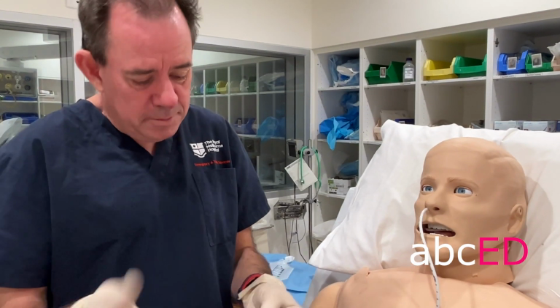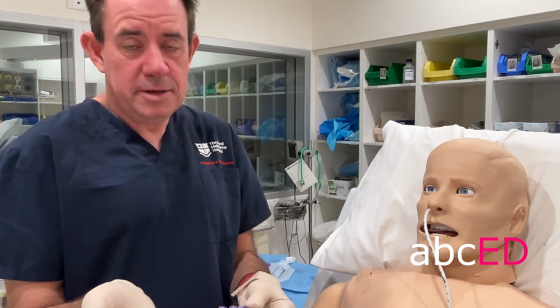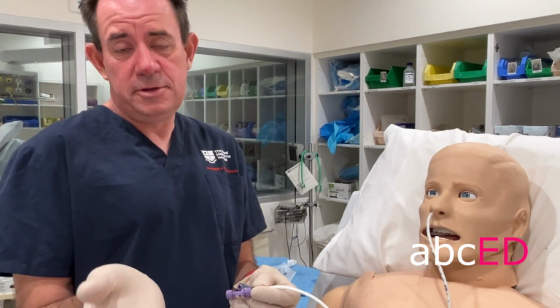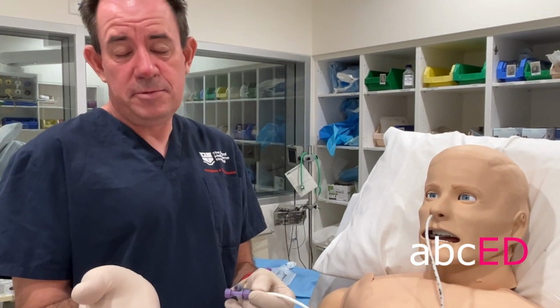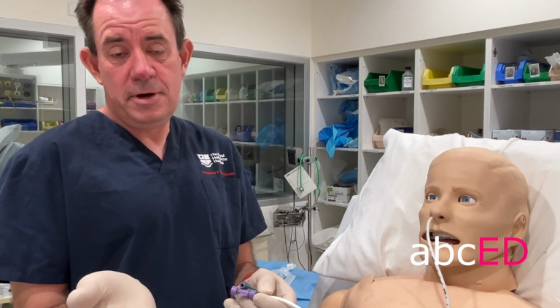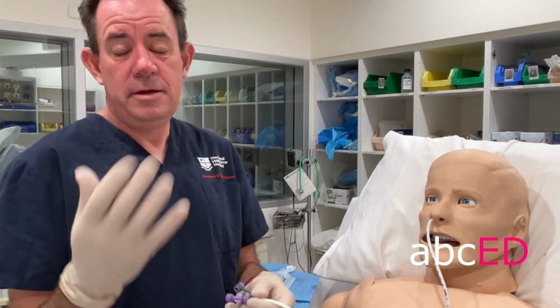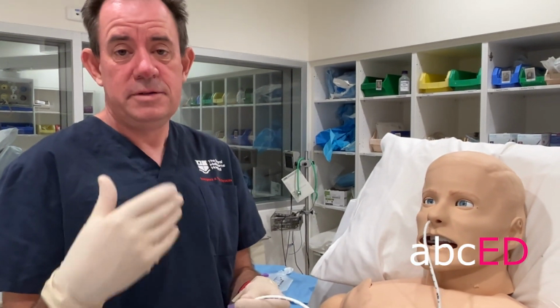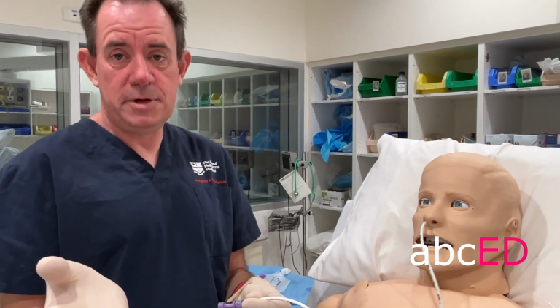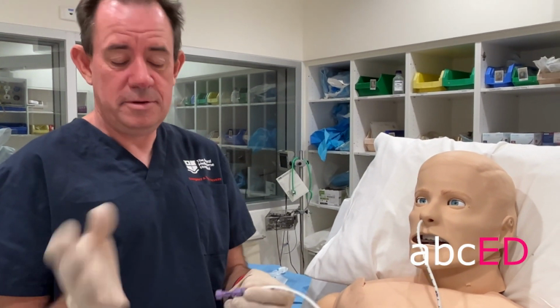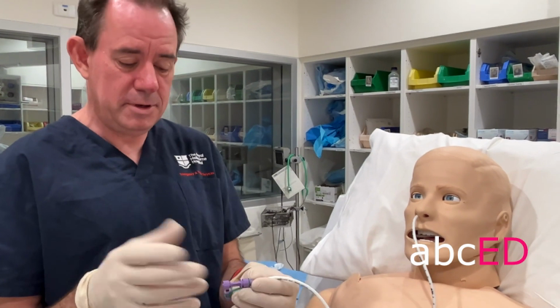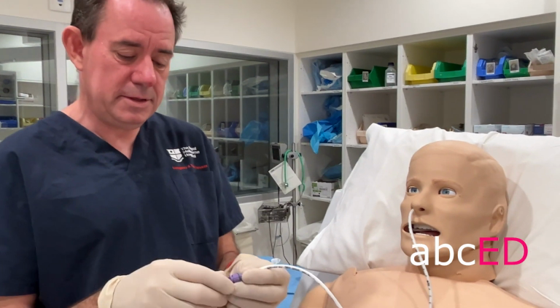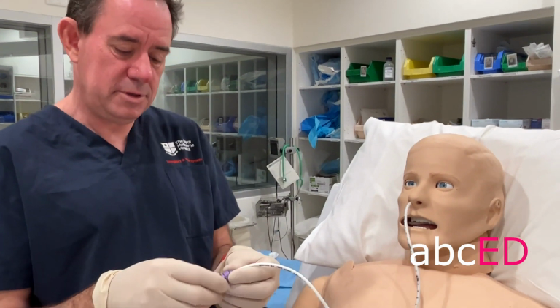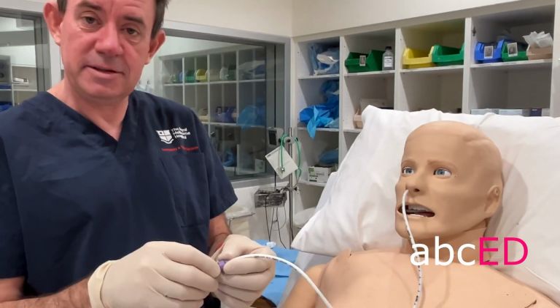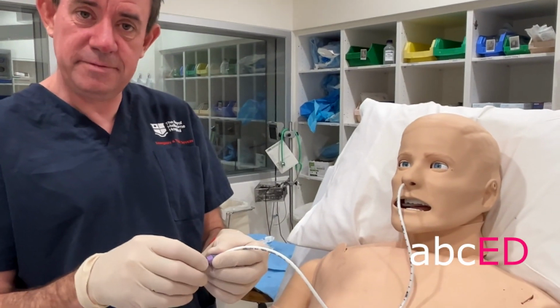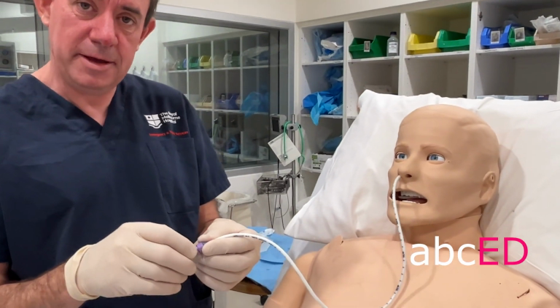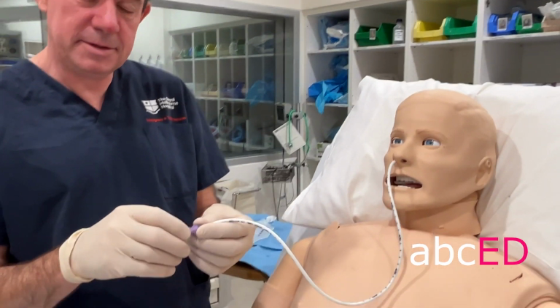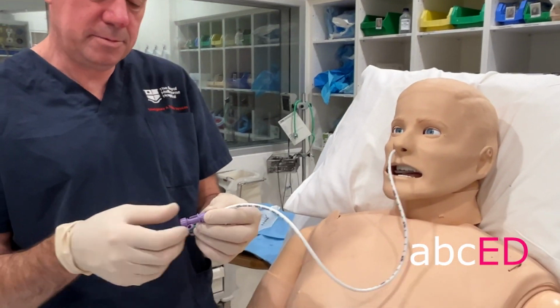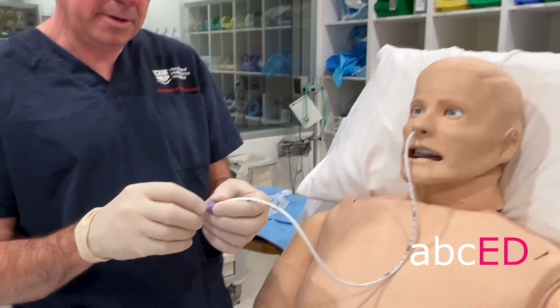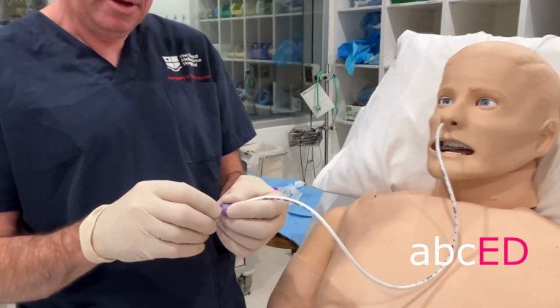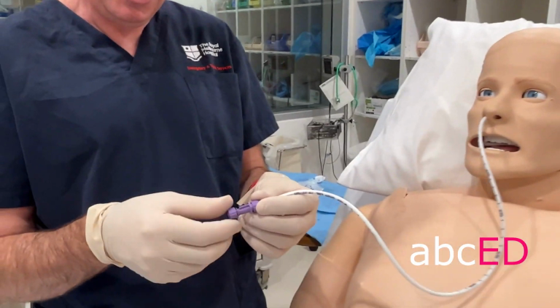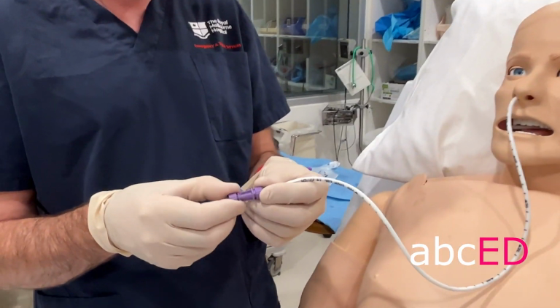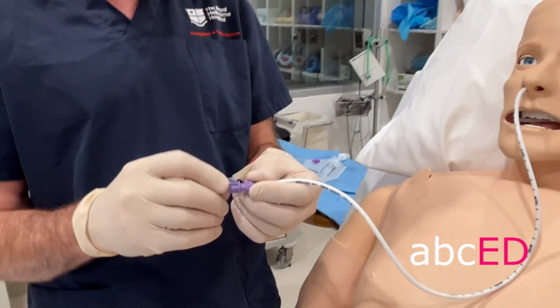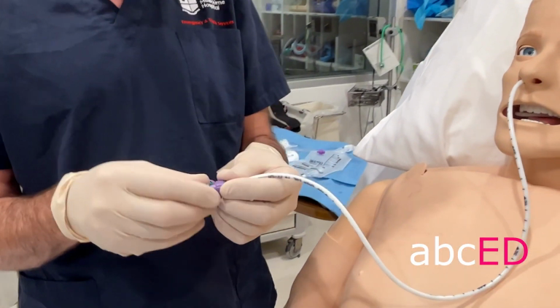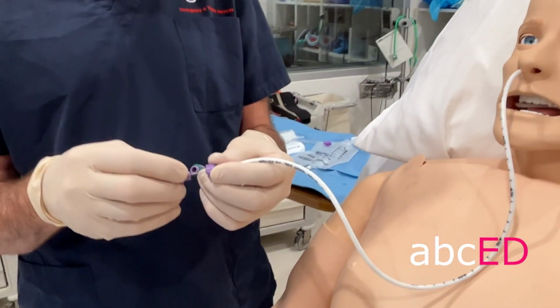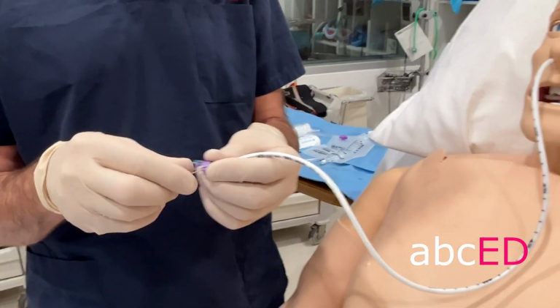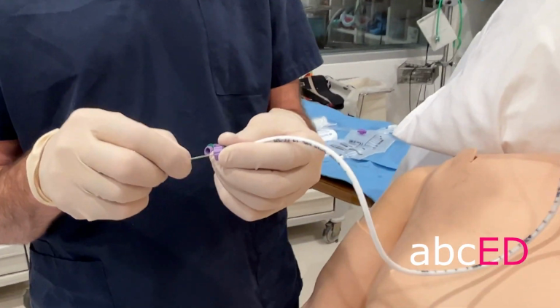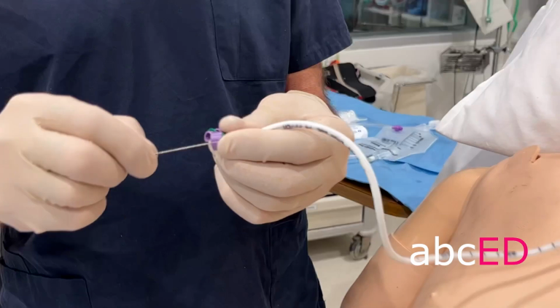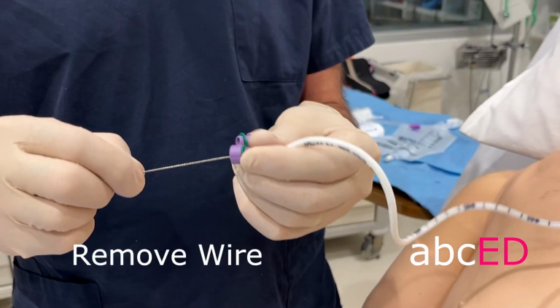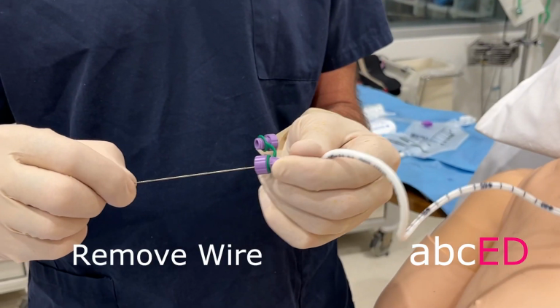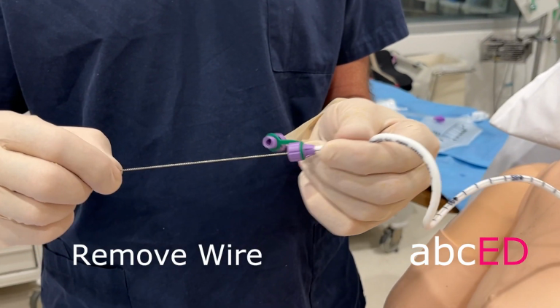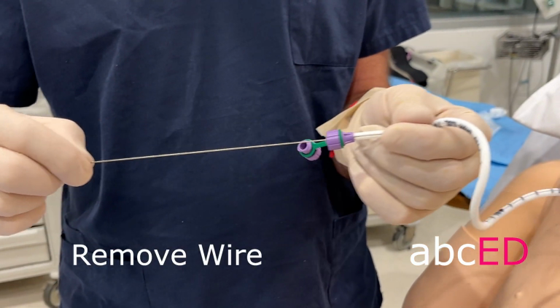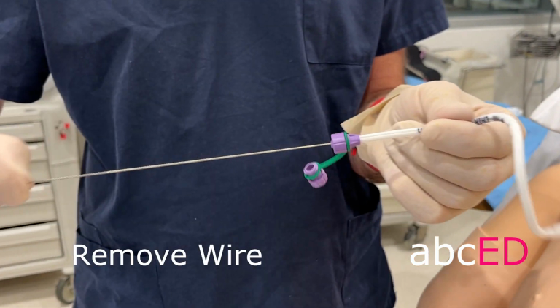Some of those gastric tubes come with a wire stylet, some don't. This one does to make it stiffer and easier to put in — you just unscrew the end and out that wire comes.